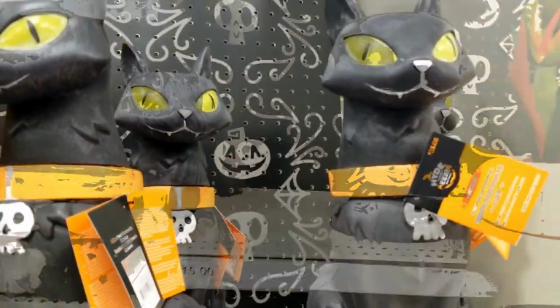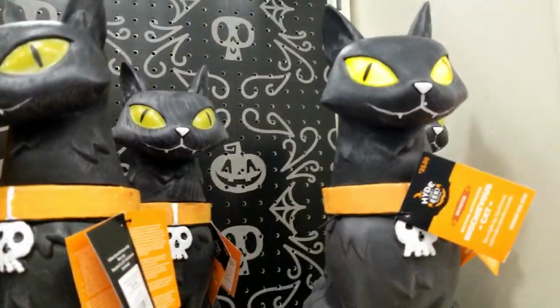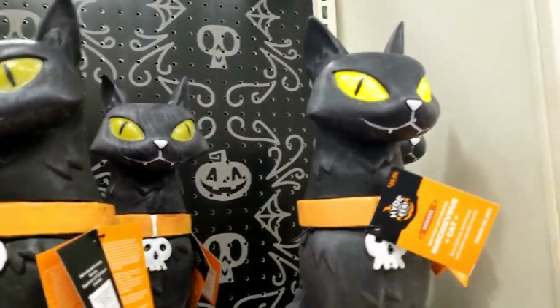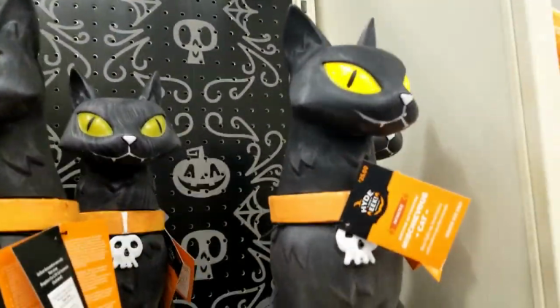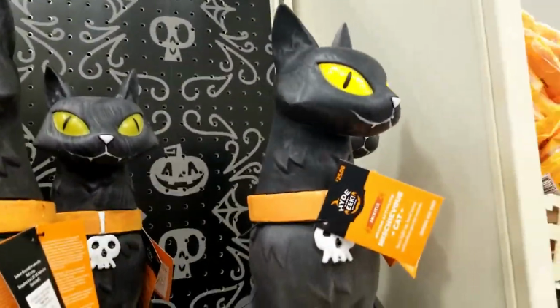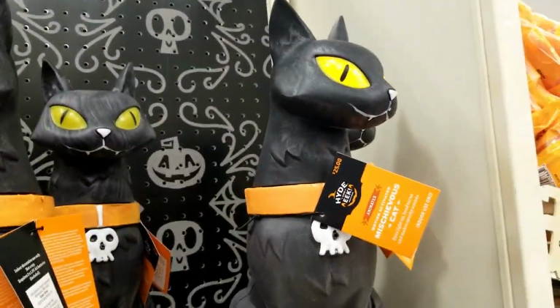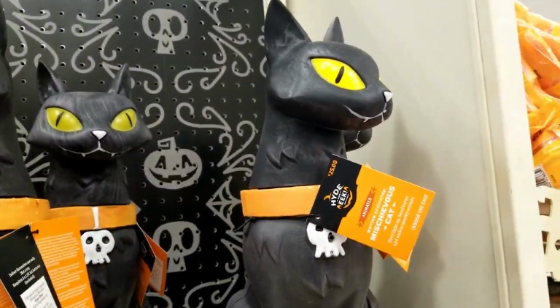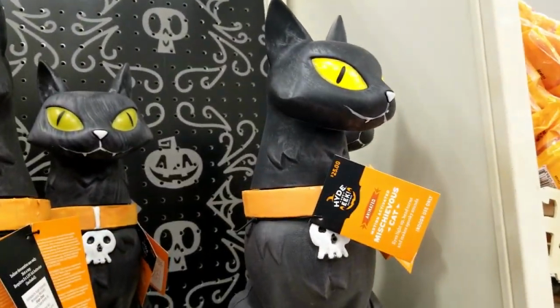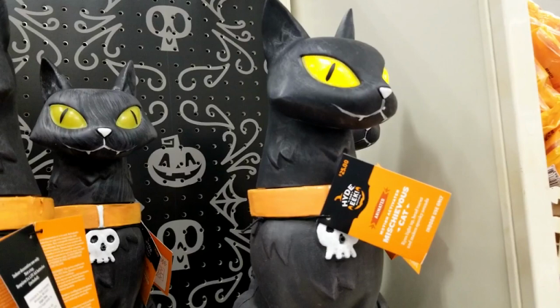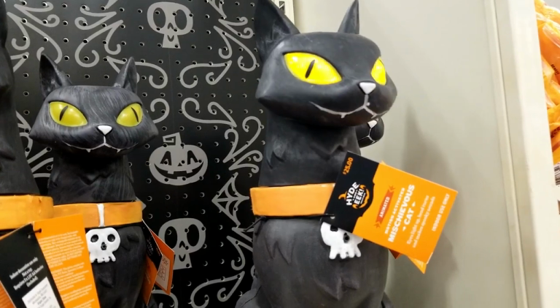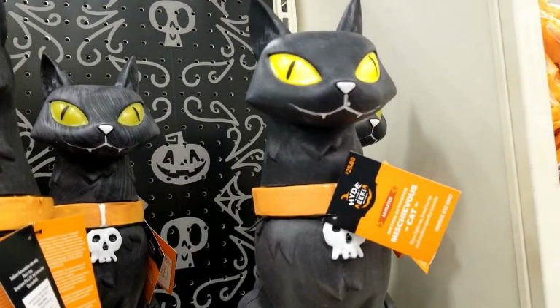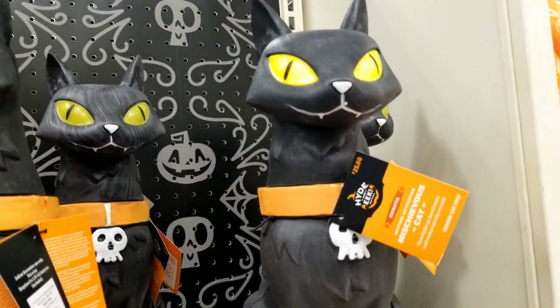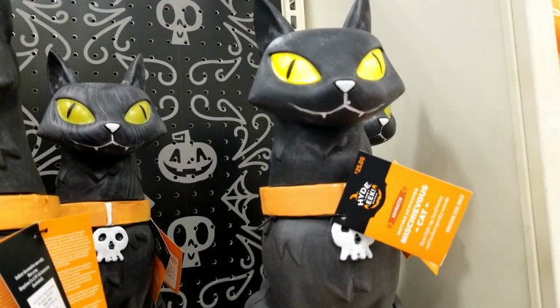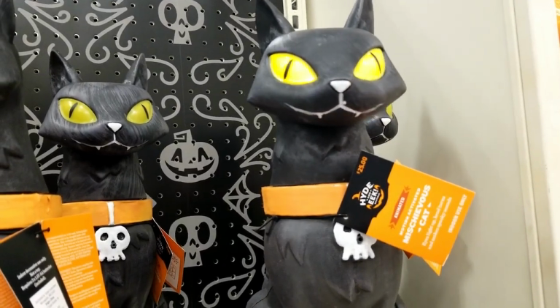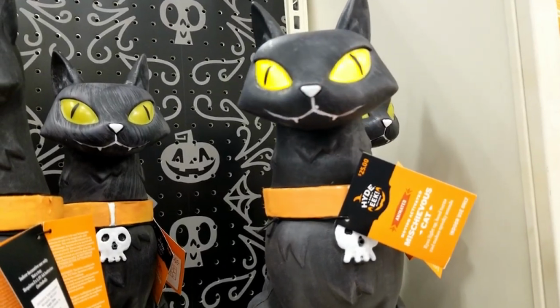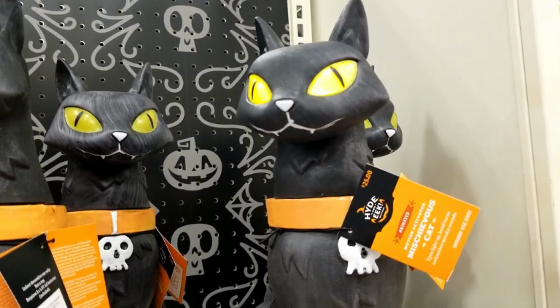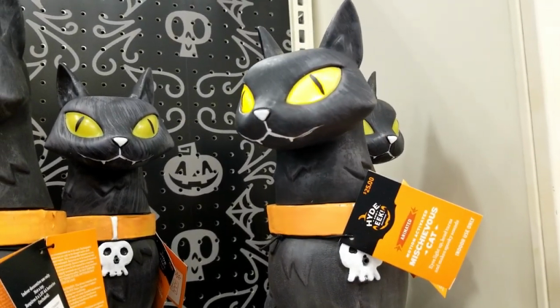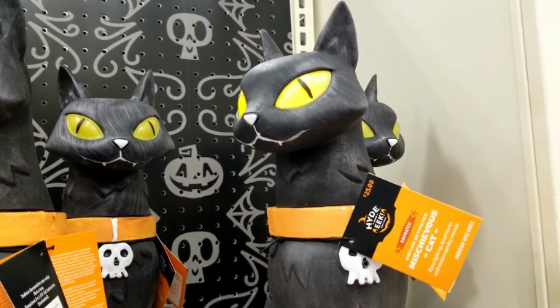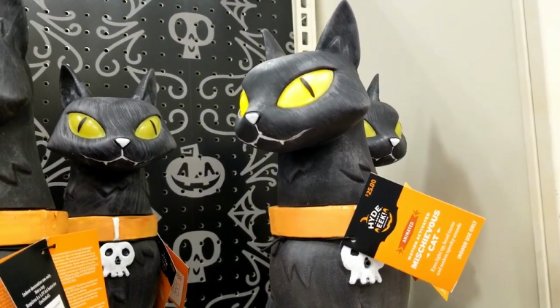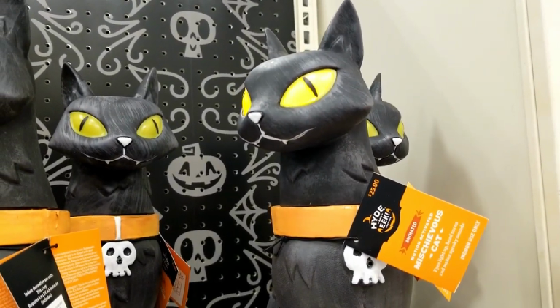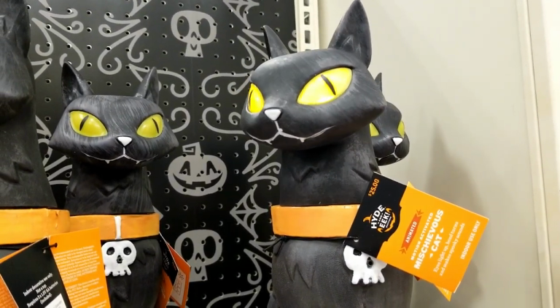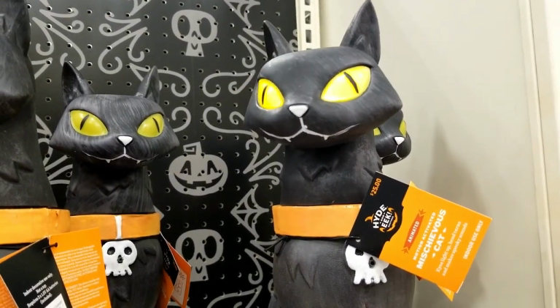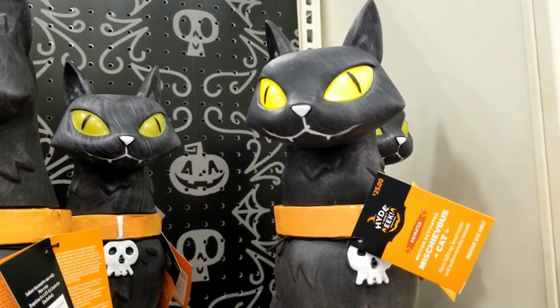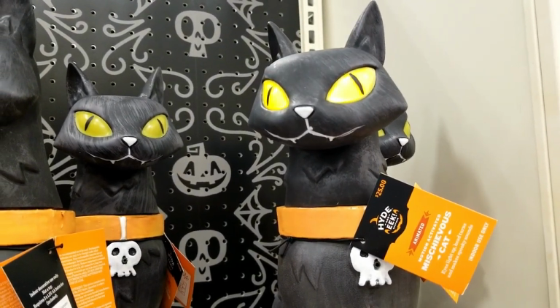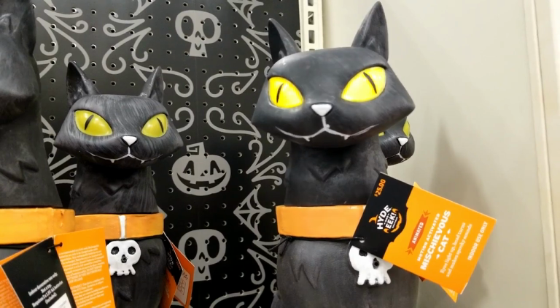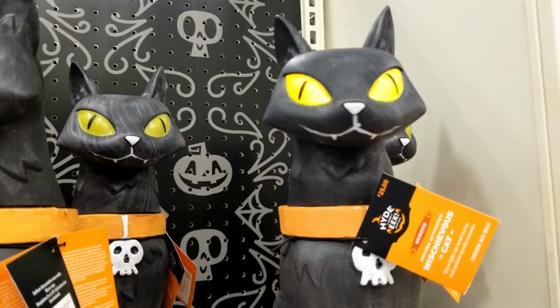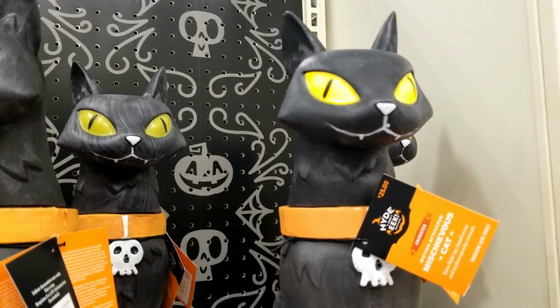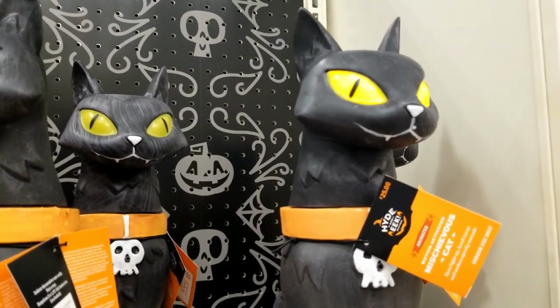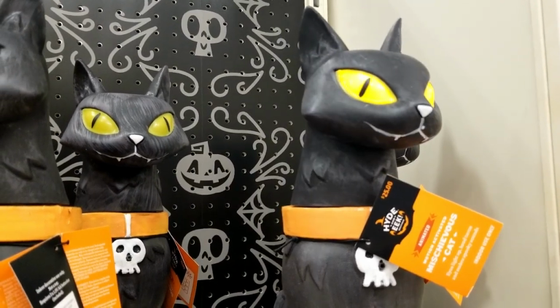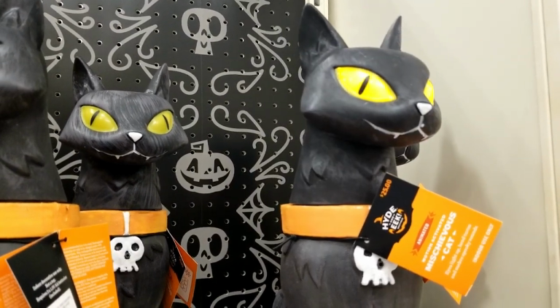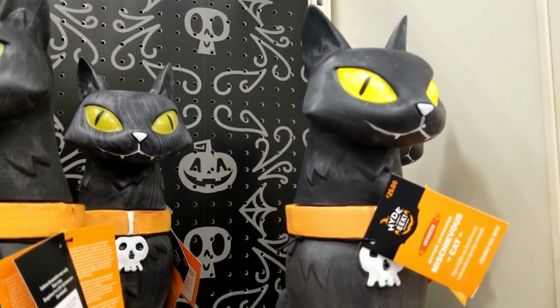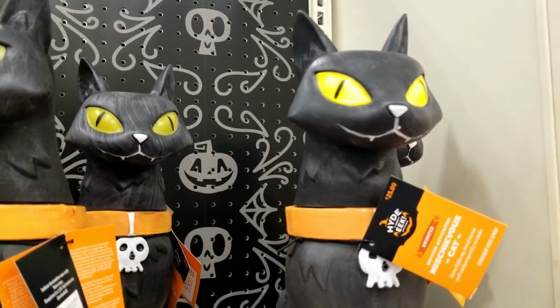Finally found a cat that works! Look at the eyes light up — pretty cool. I think it's around 12 inches tall. How cool is that?